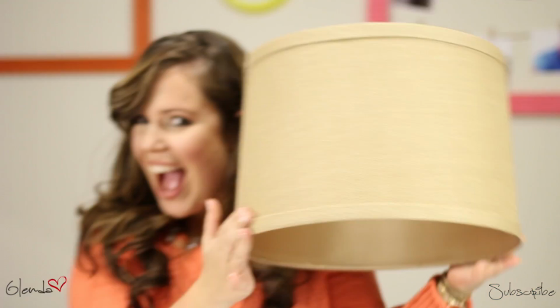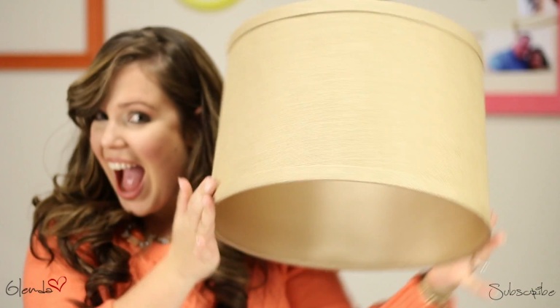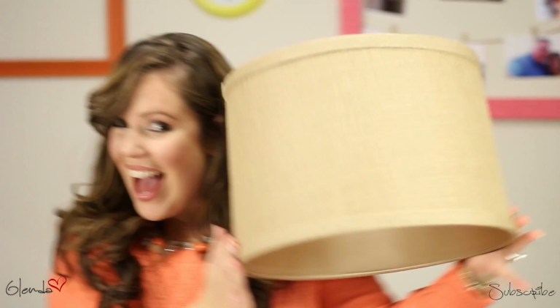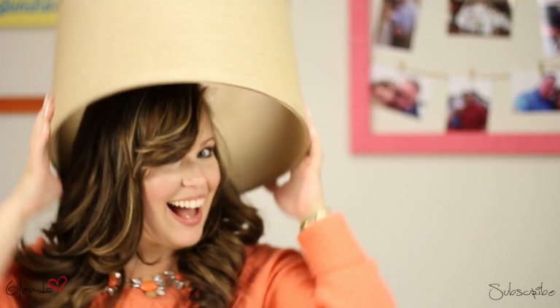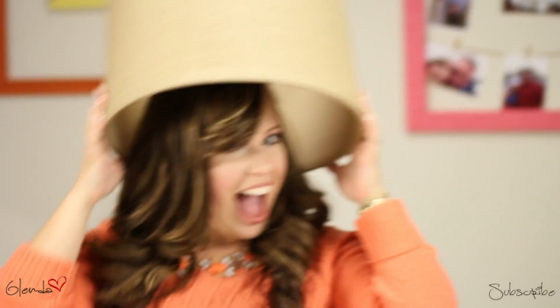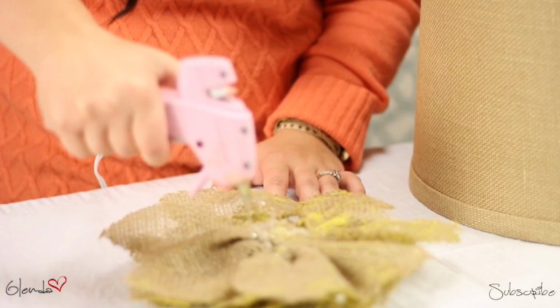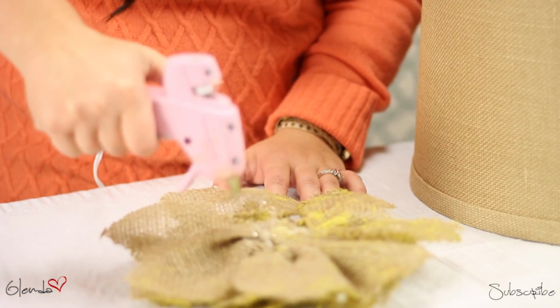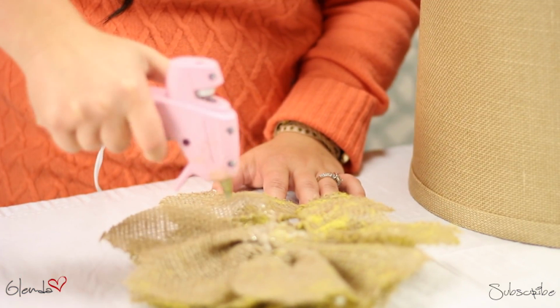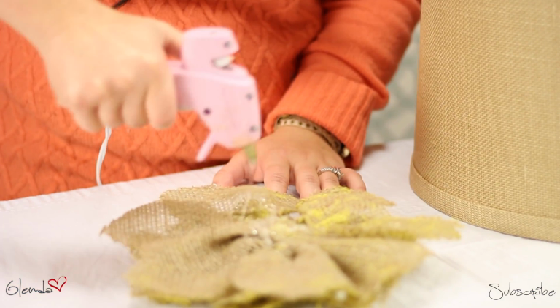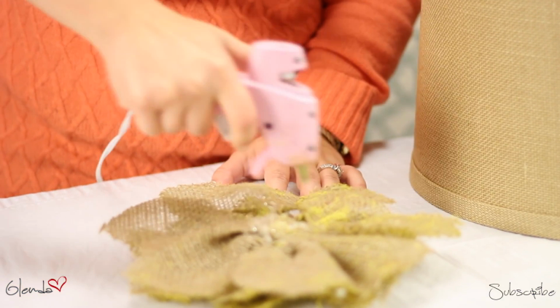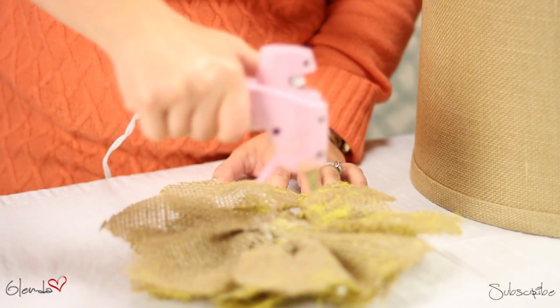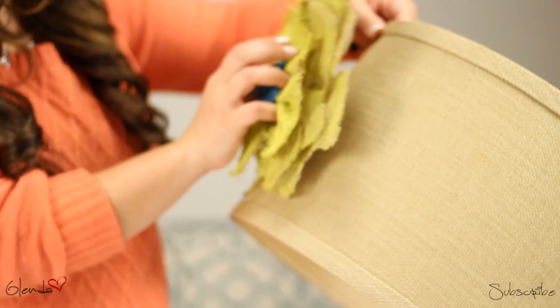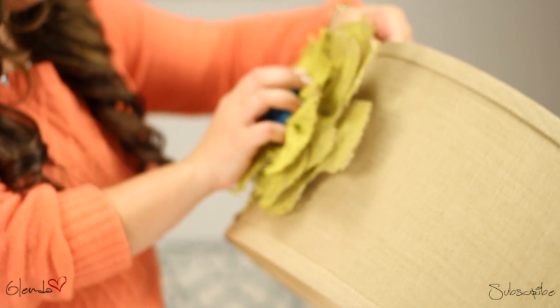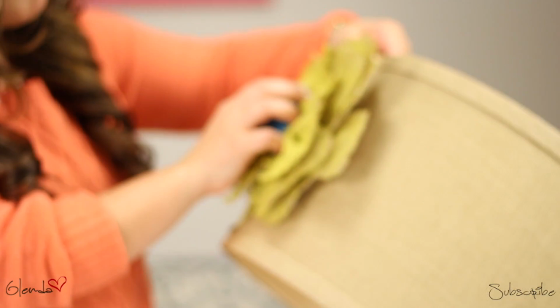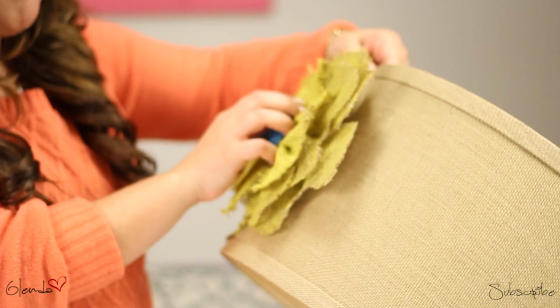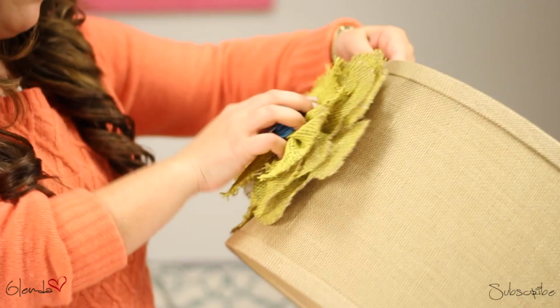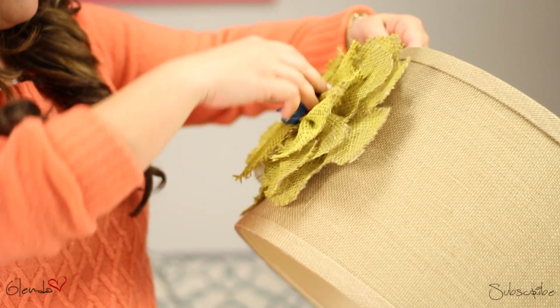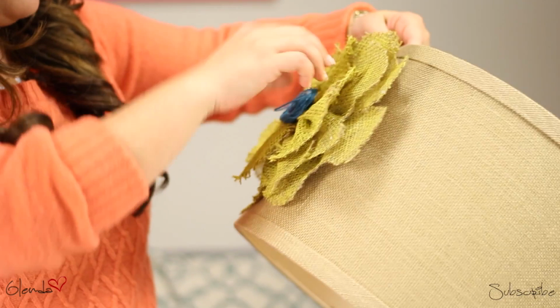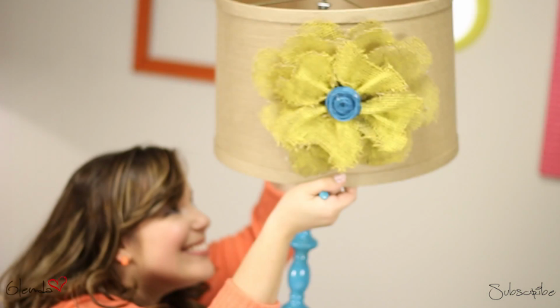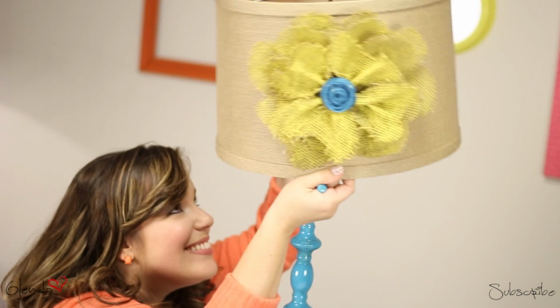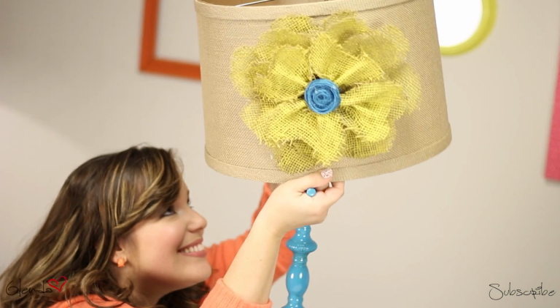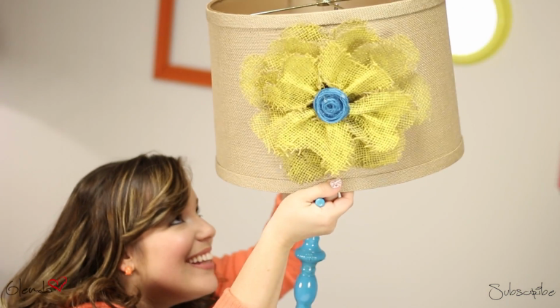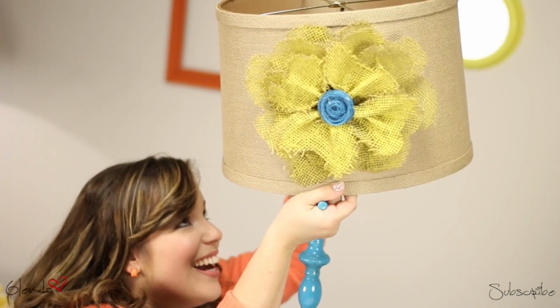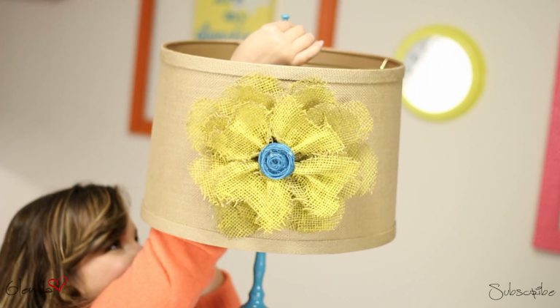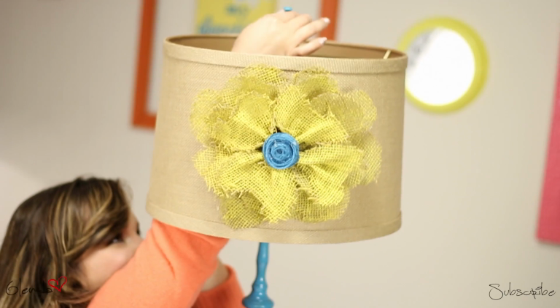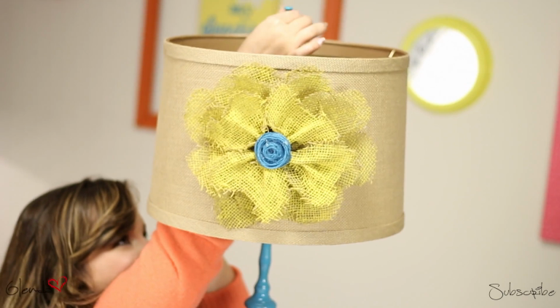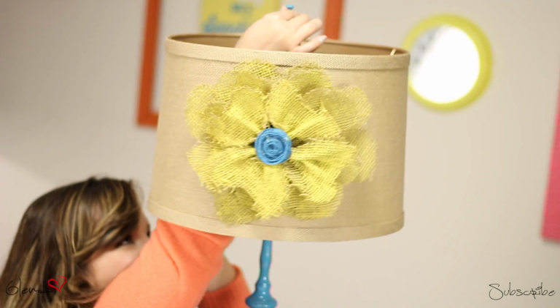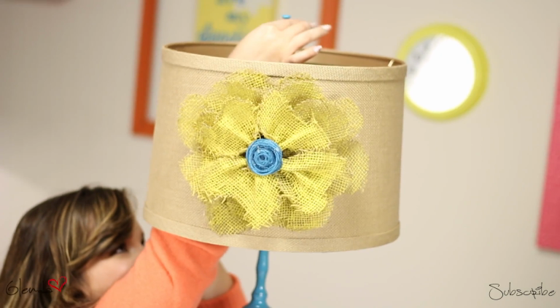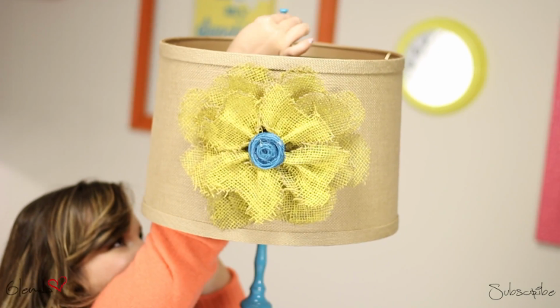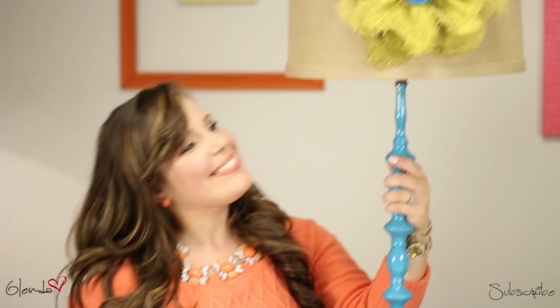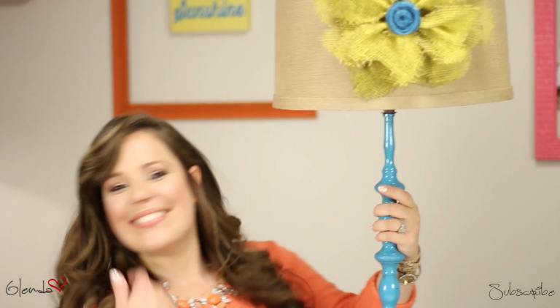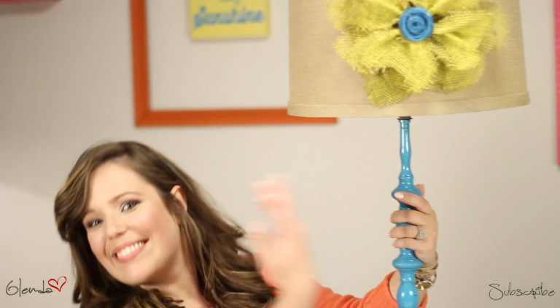Find your favorite lamp shade and stick the flower right on it. Mine is going on this lamp that I found by the dumpster and my father-in-law helped me paint.